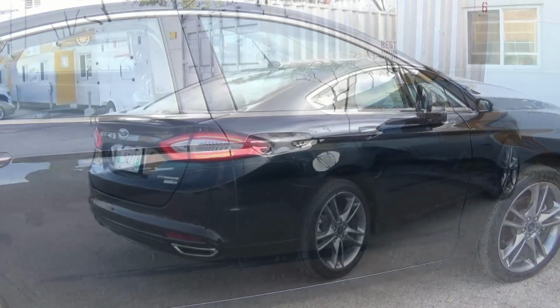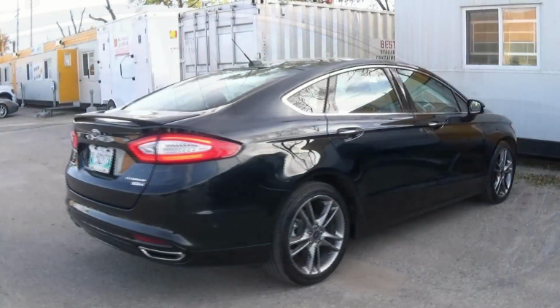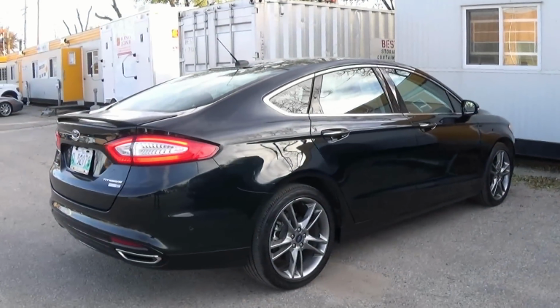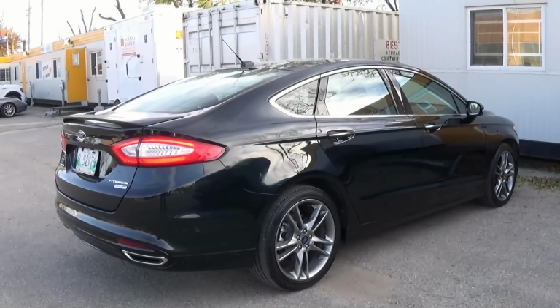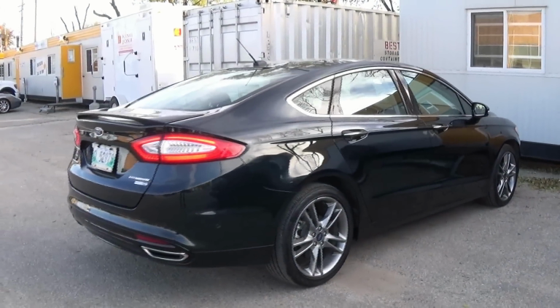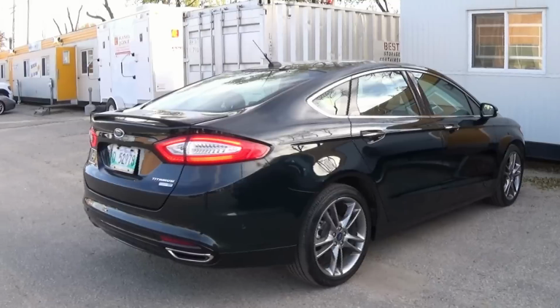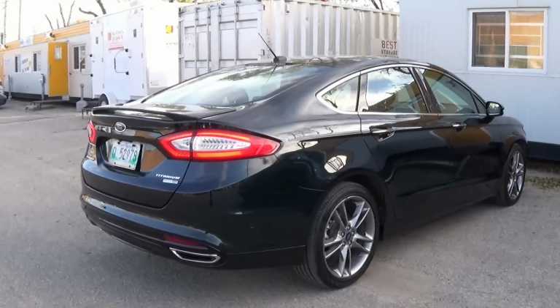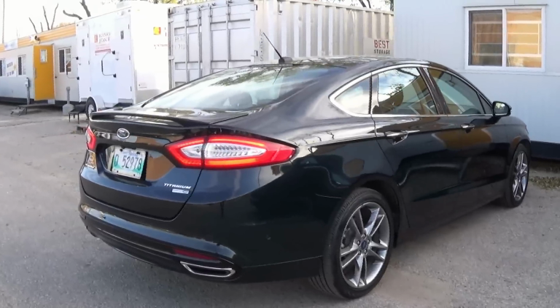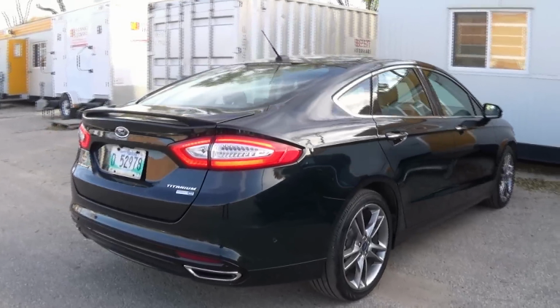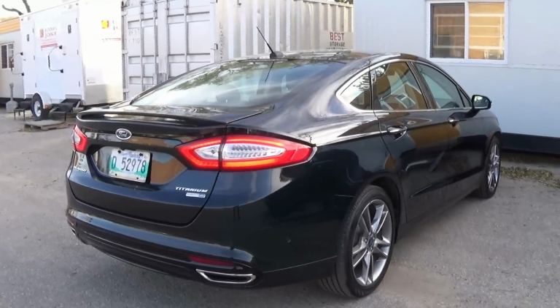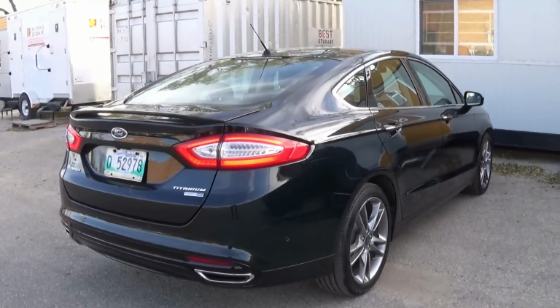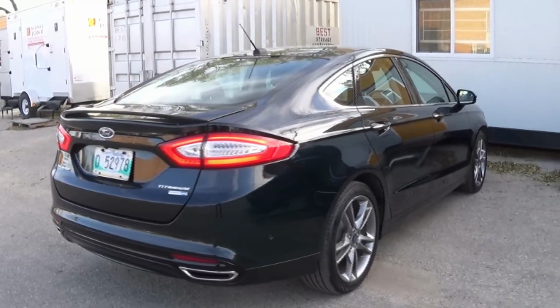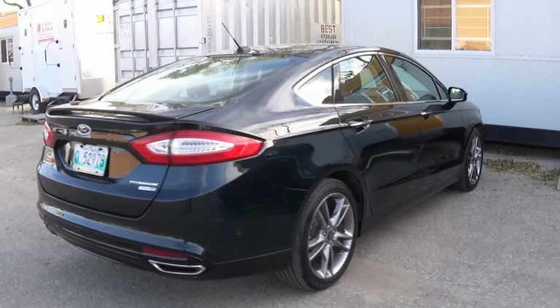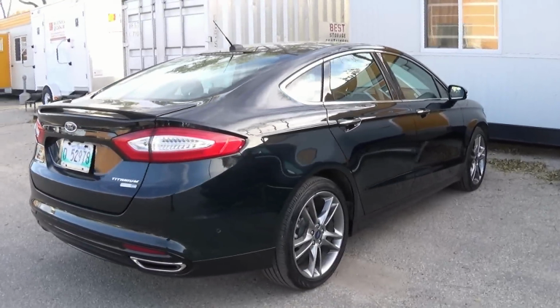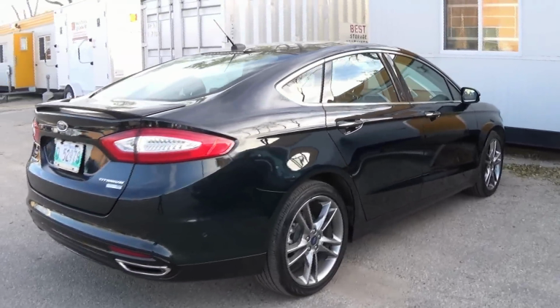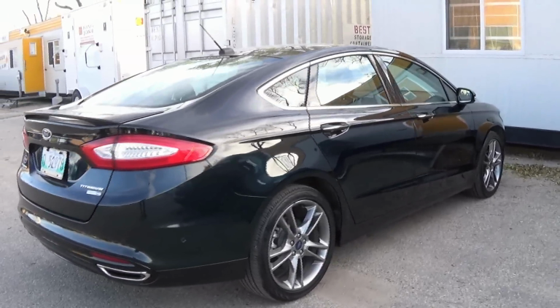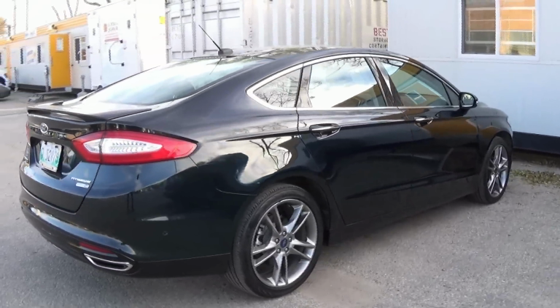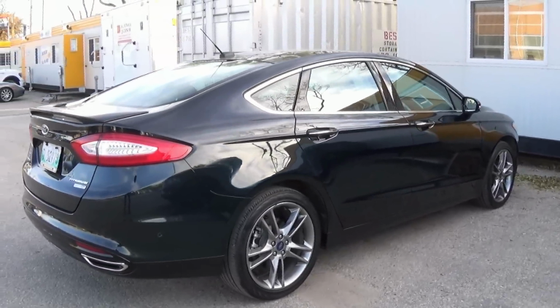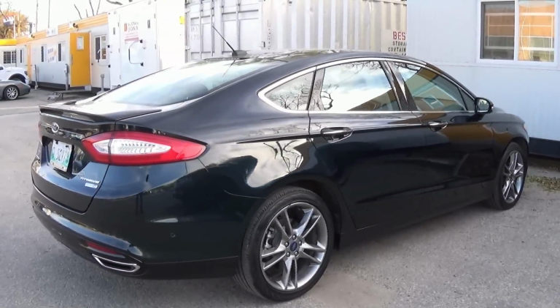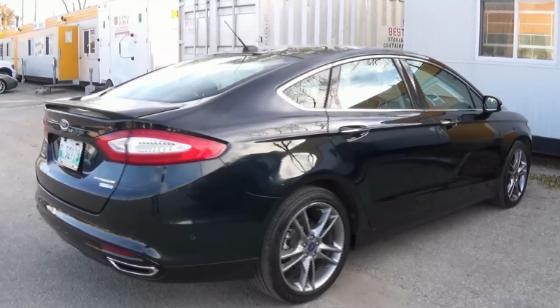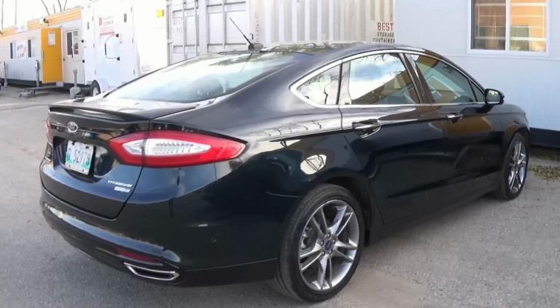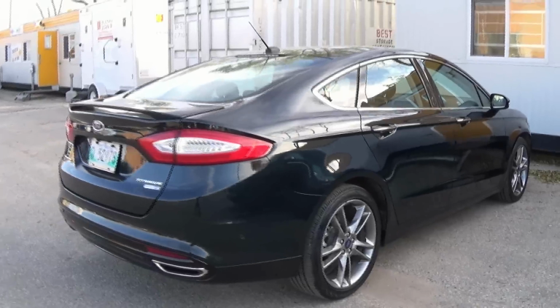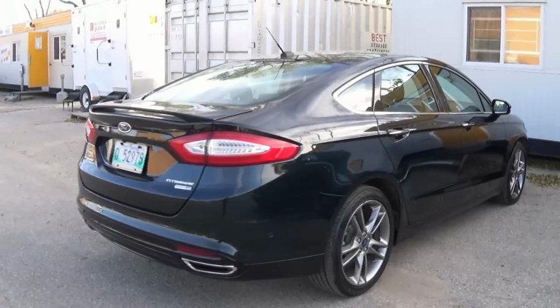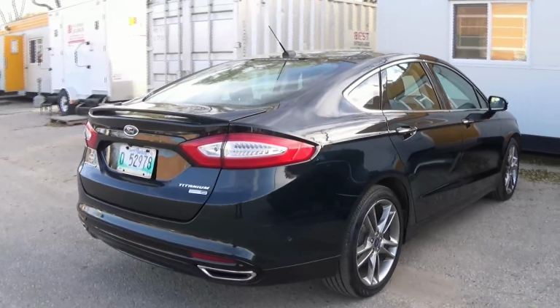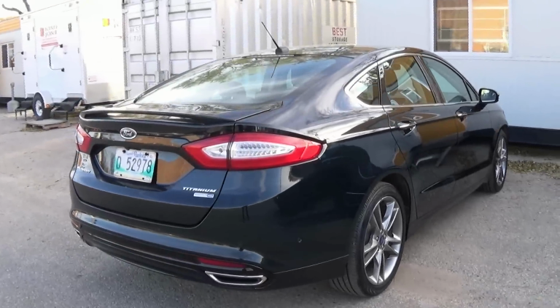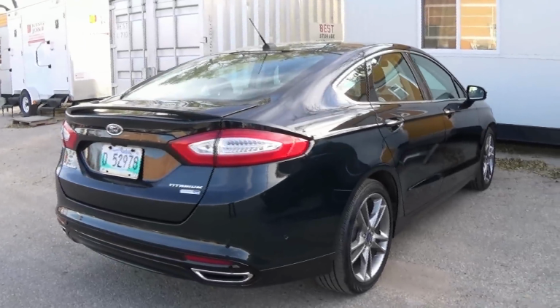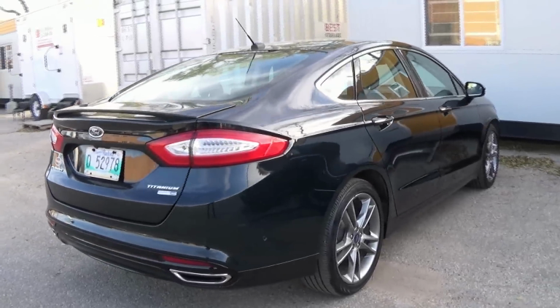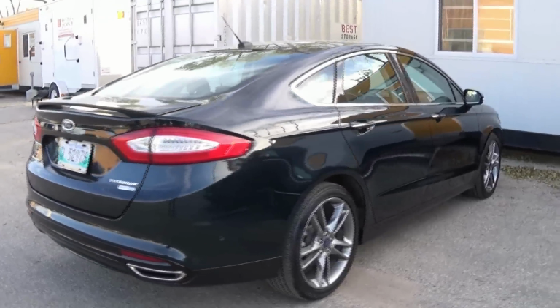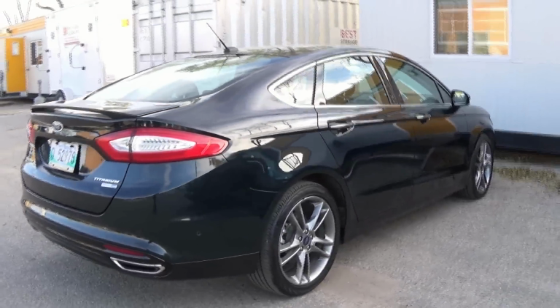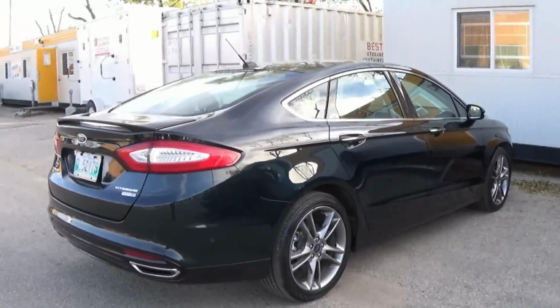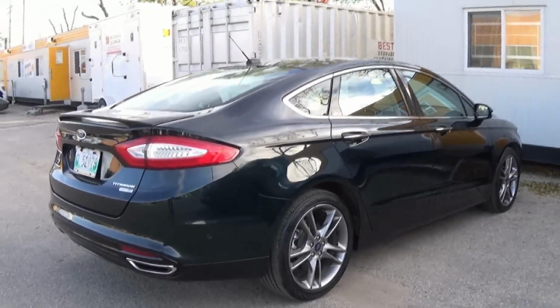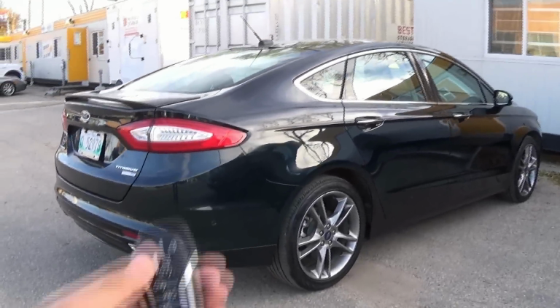Well YouTube, I hope you enjoyed the full review and start up of the 2014 Ford Fusion Titanium. Be sure to like, comment, and favorite this video, as well as subscribe for more. Thanks for watching.